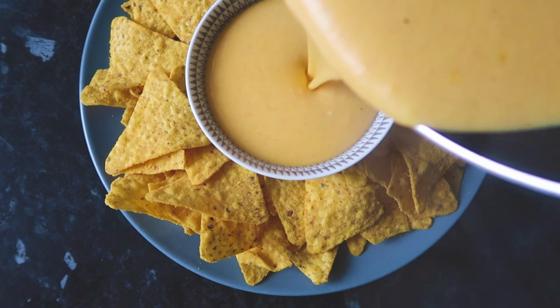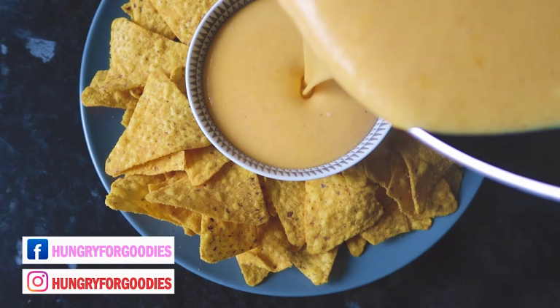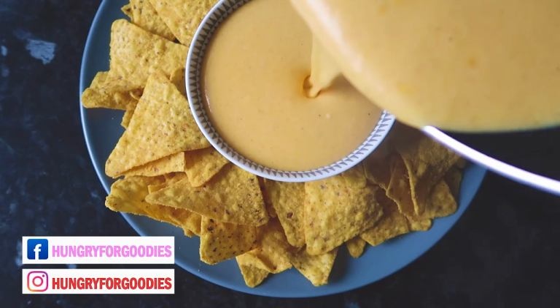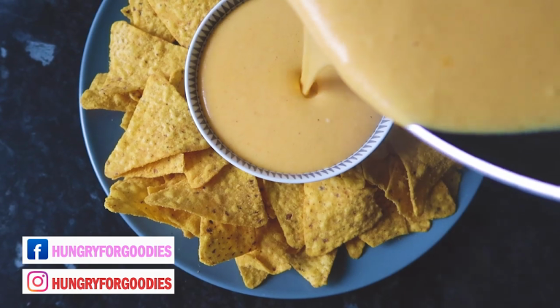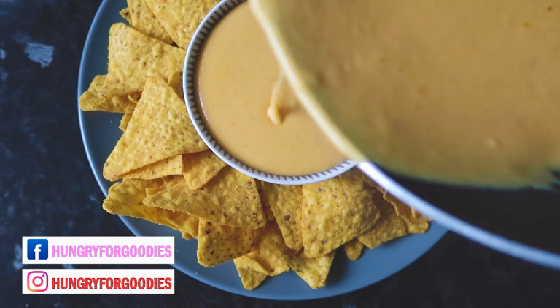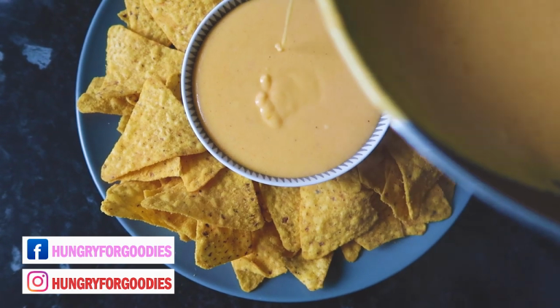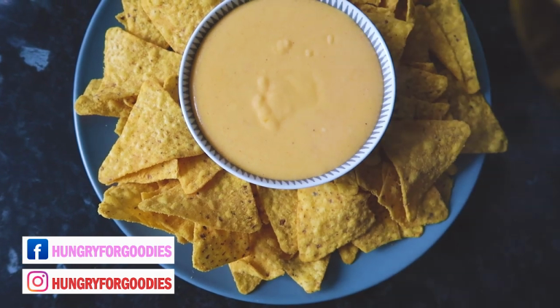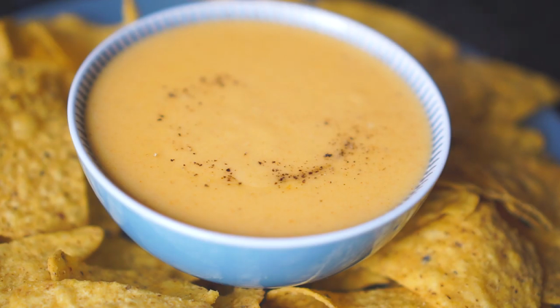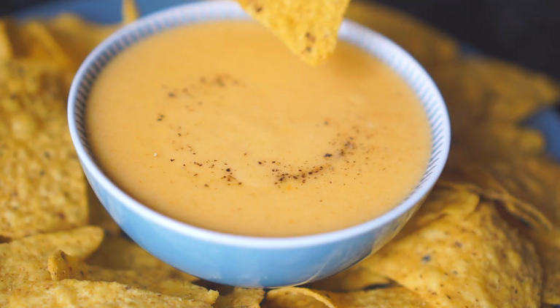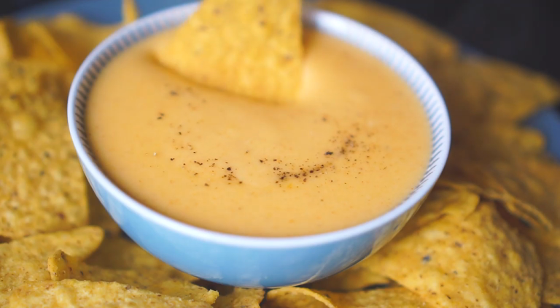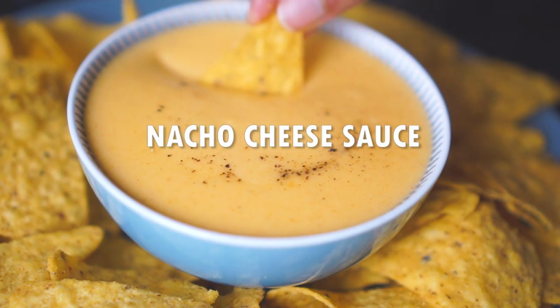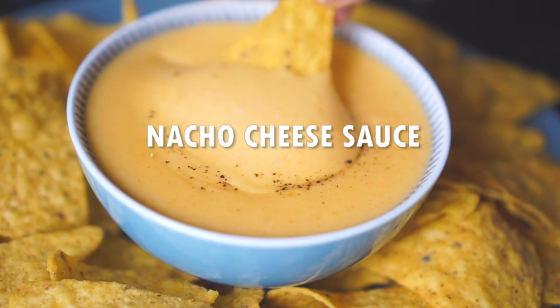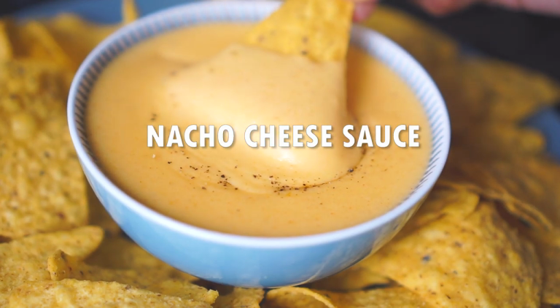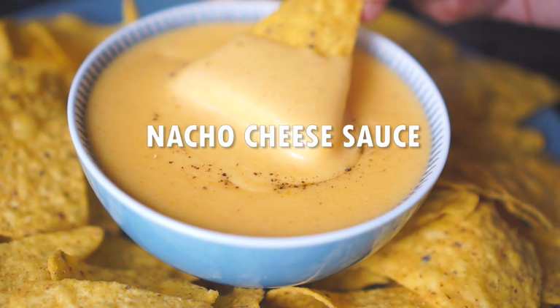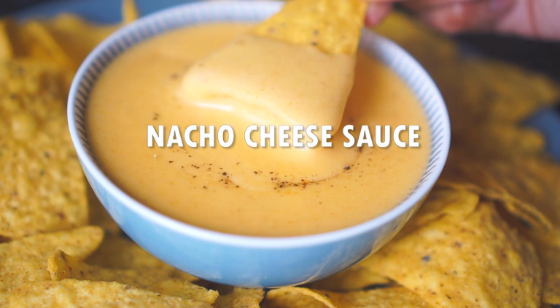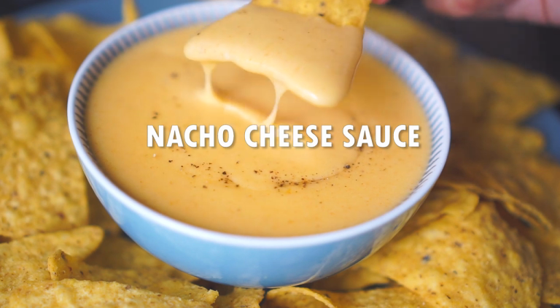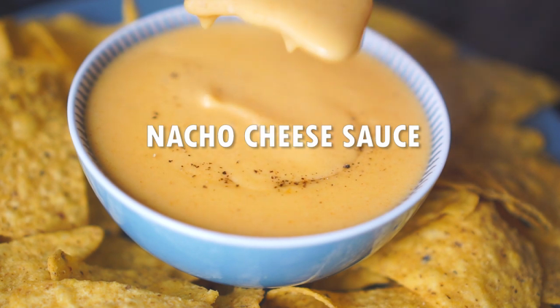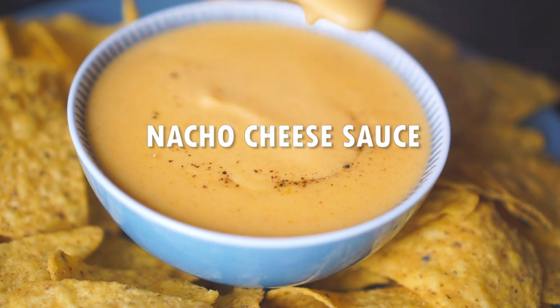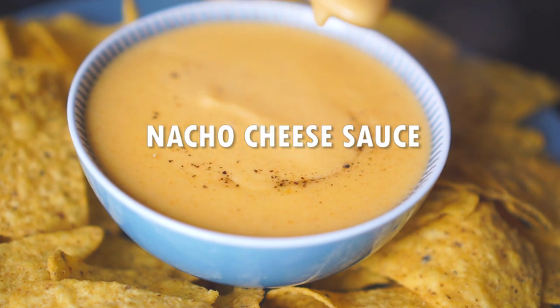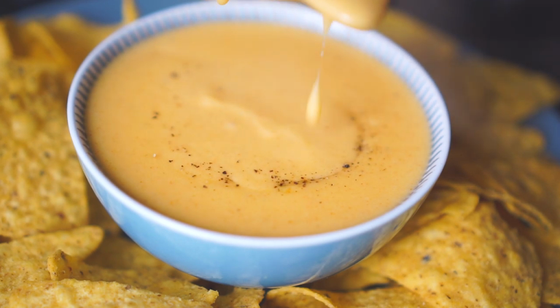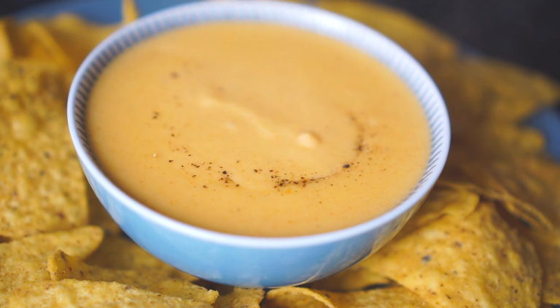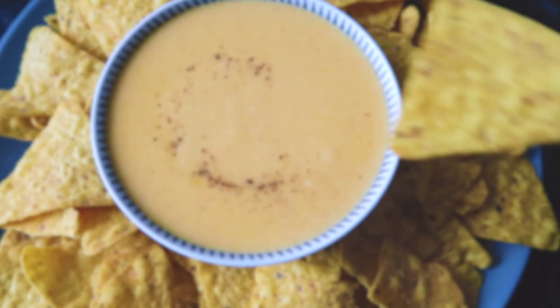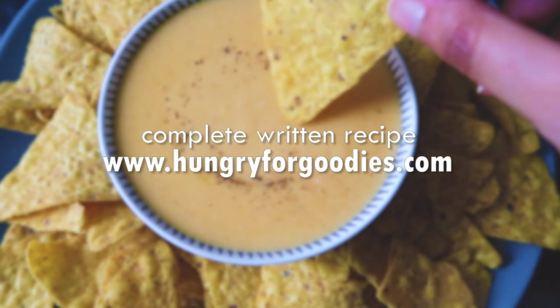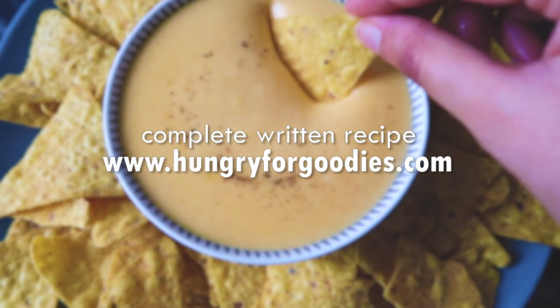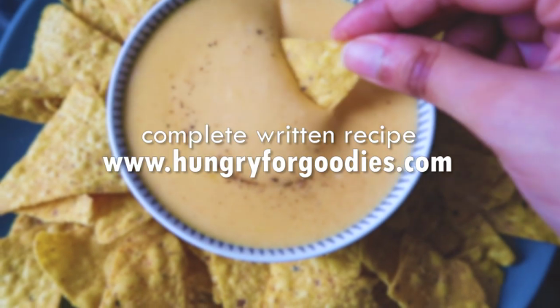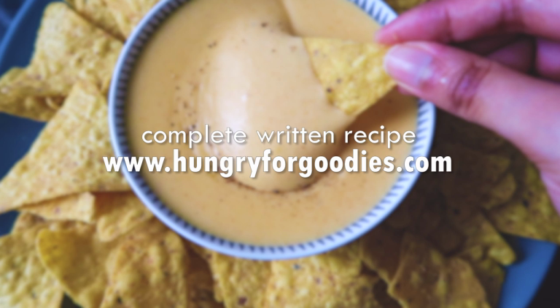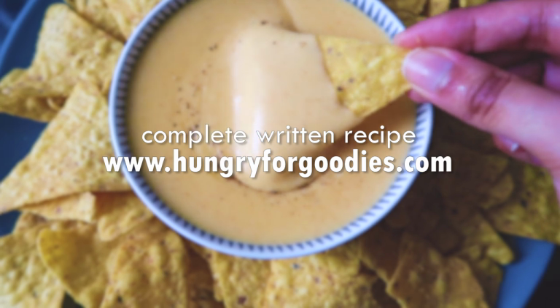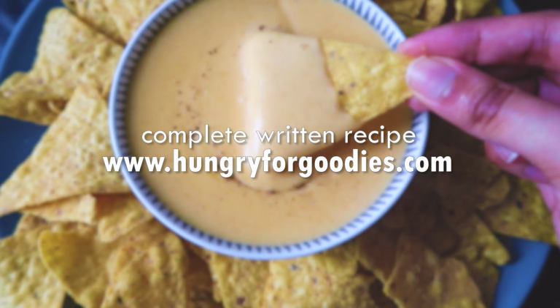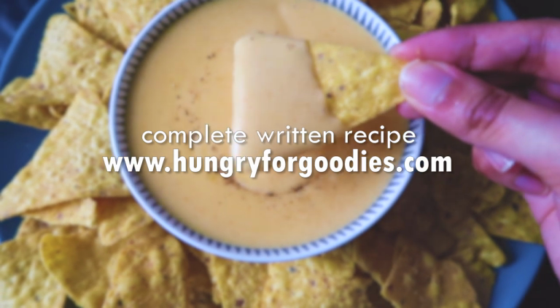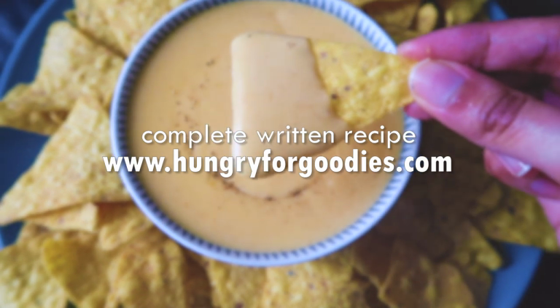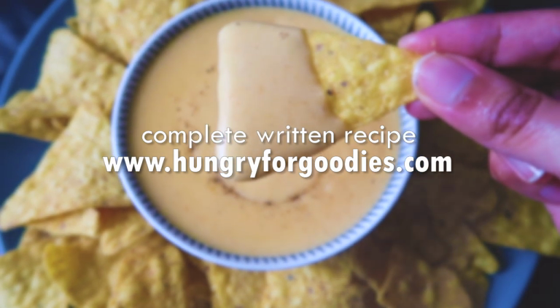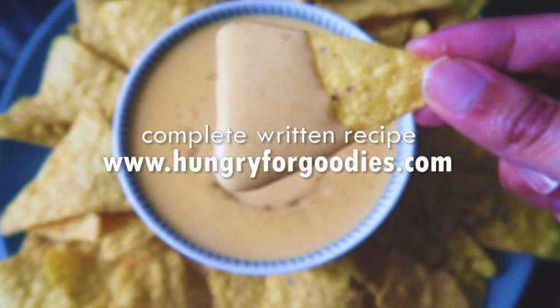Salam everyone, it's Rabia here and welcome back to my channel. Today I'm going to show you how to make this super easy natural cheese sauce, just like the one you get at the cinemas. As always, the completed recipe can be found on my blog hungryforguris.com, so let's jump to the recipe.